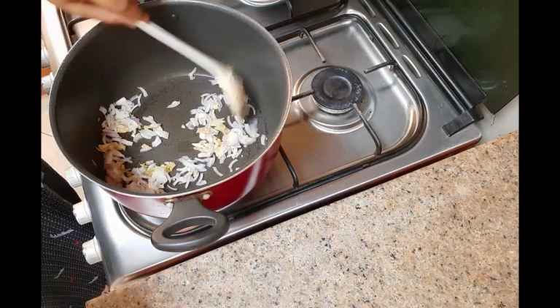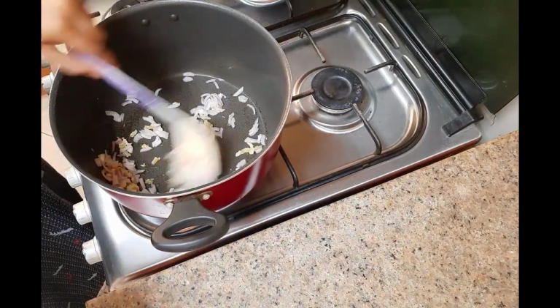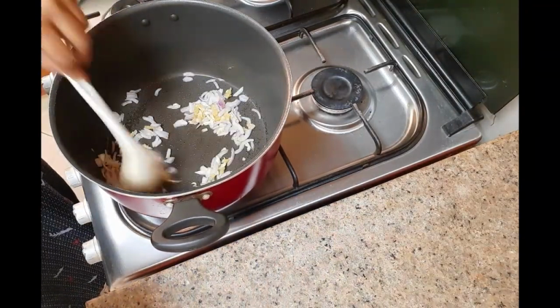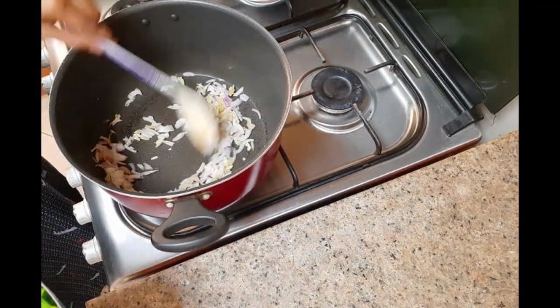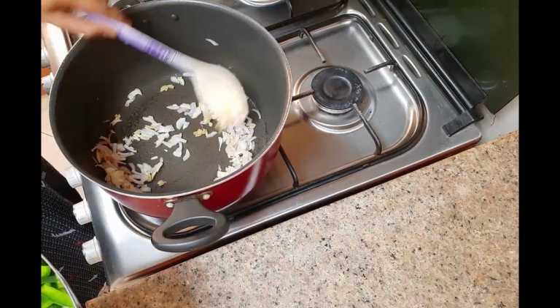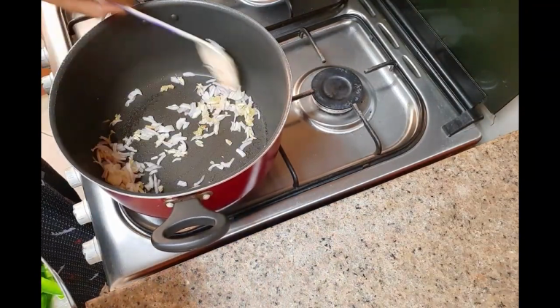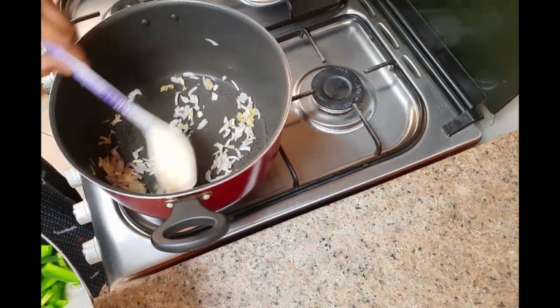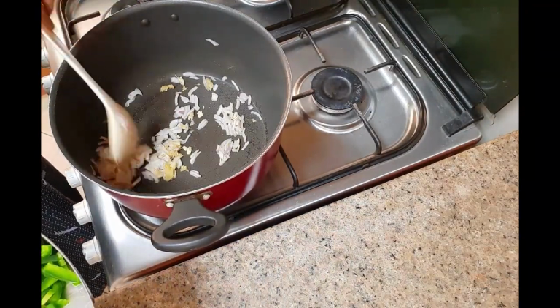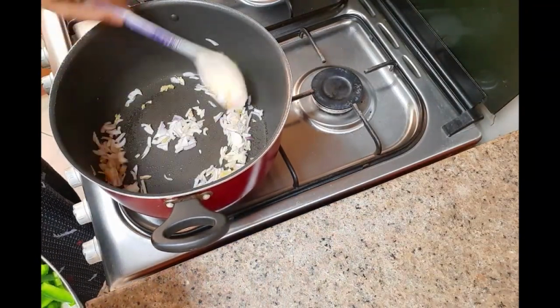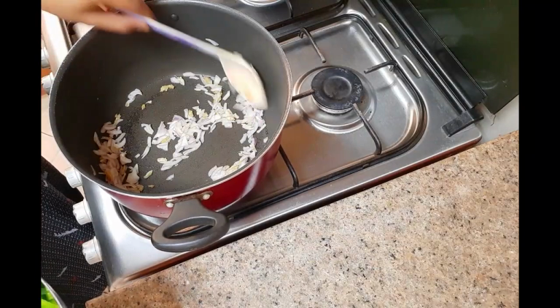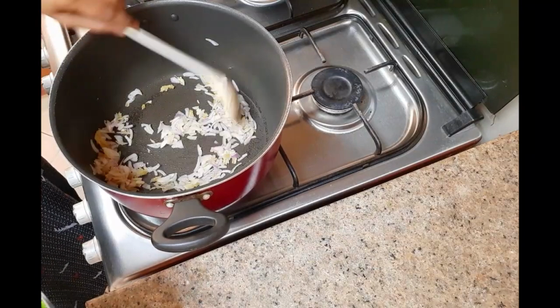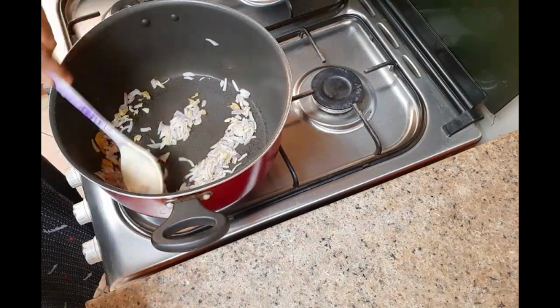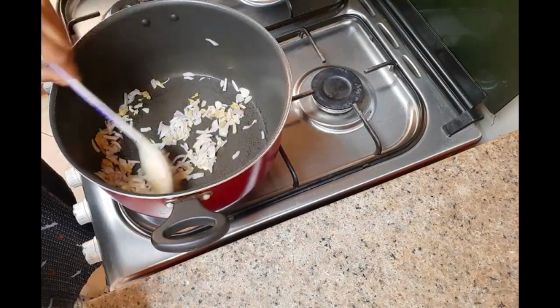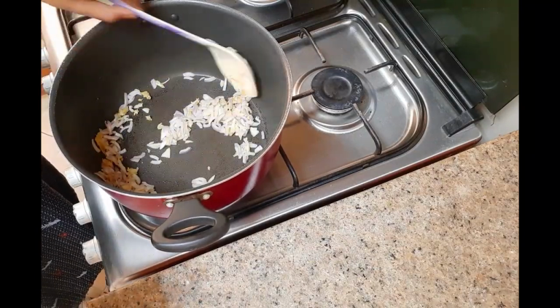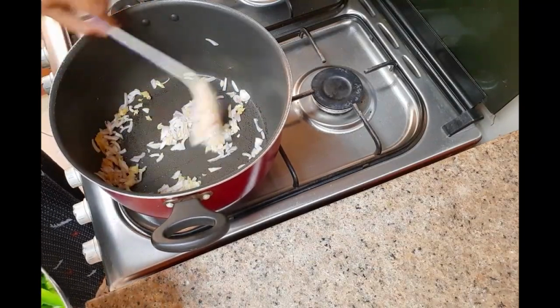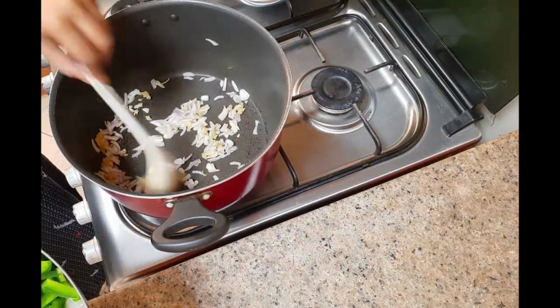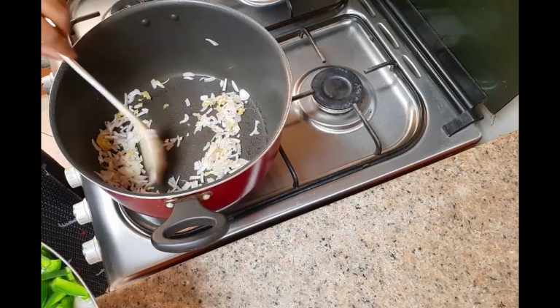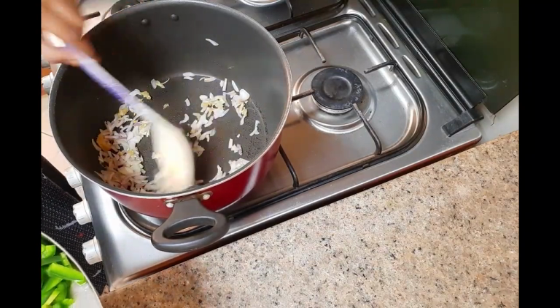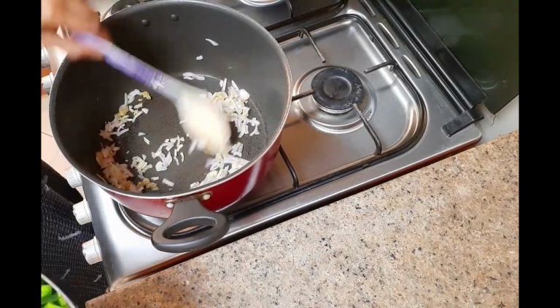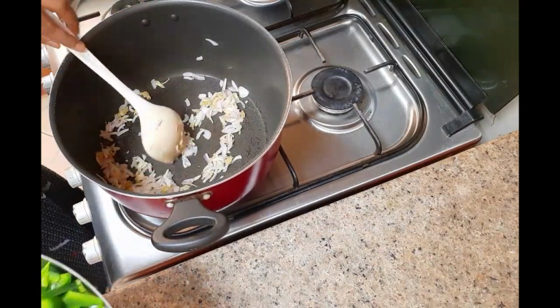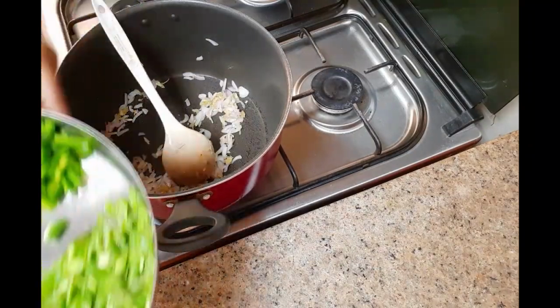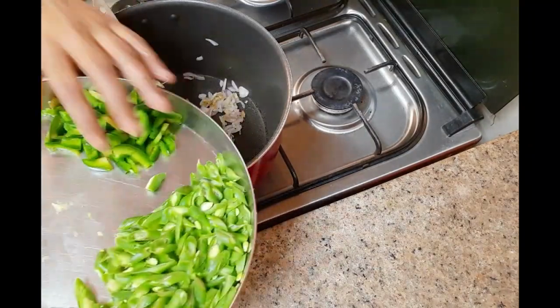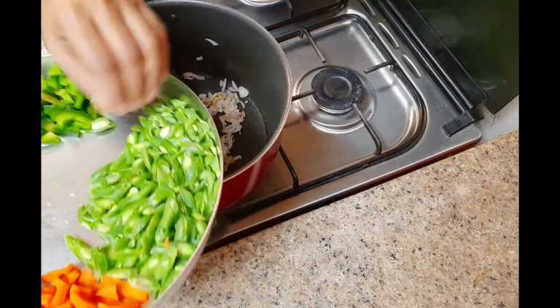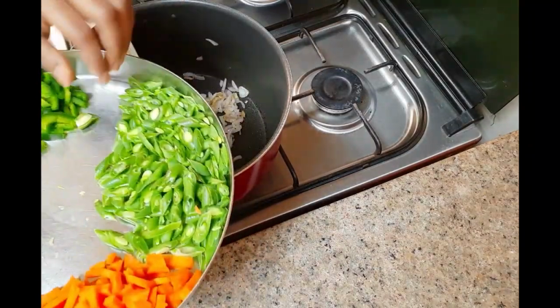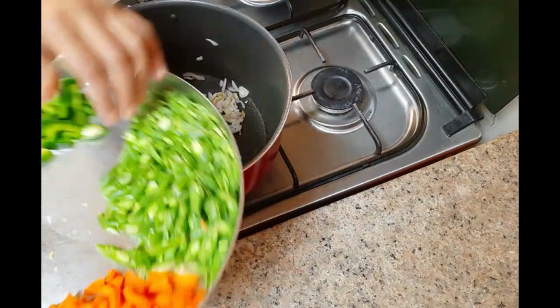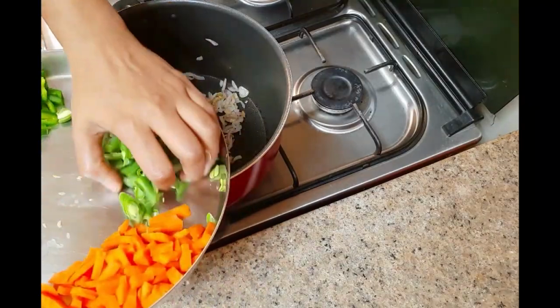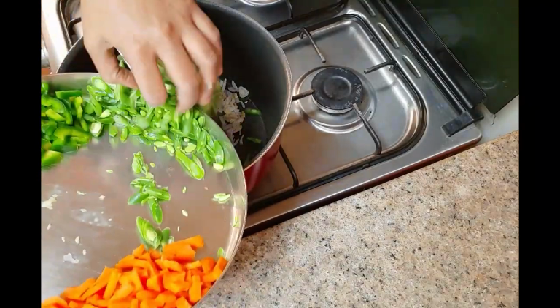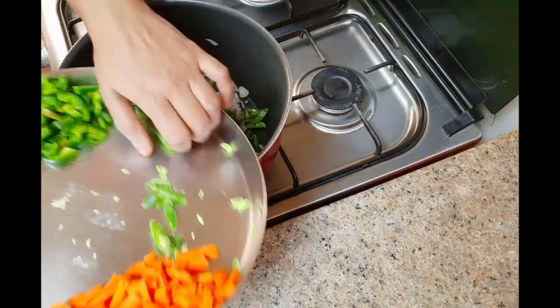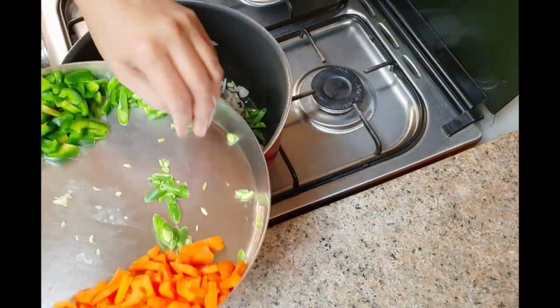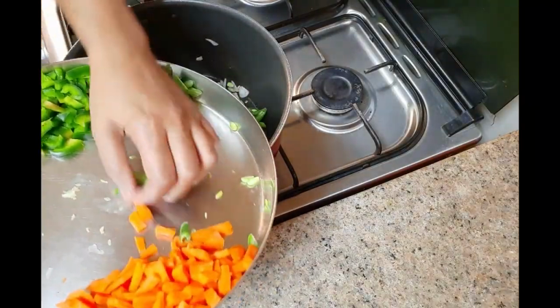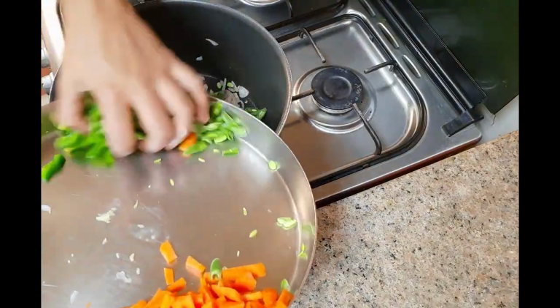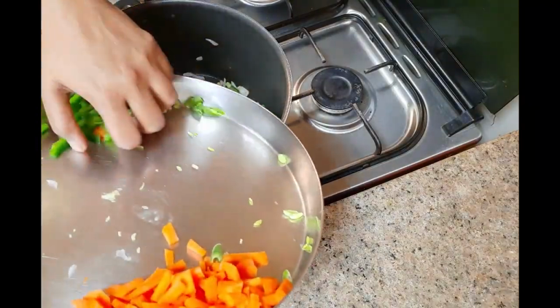After the onion gets sautéed well, add the capsicum and beans and stir for a while. At last, add the chopped carrot and stir continuously on a high flame.